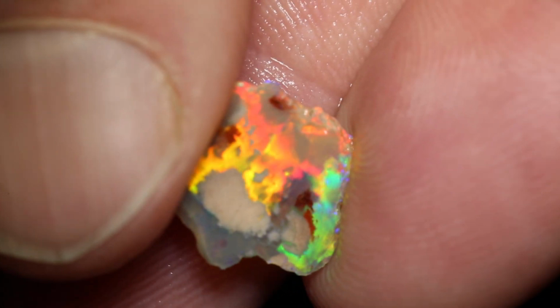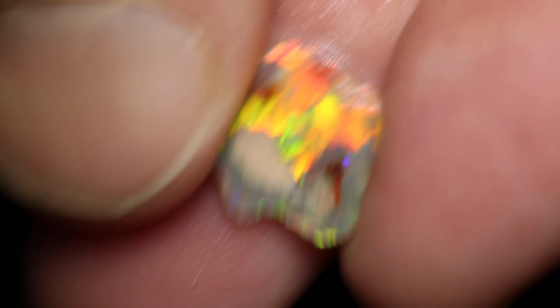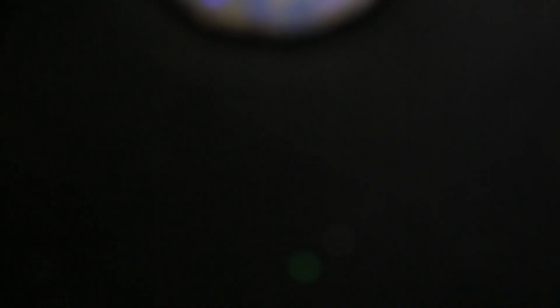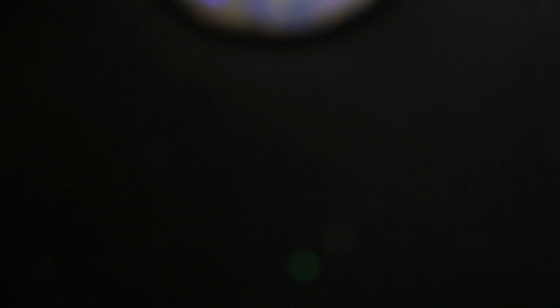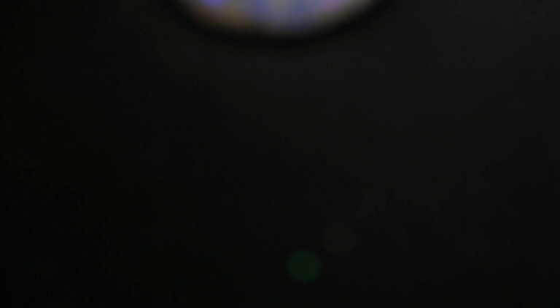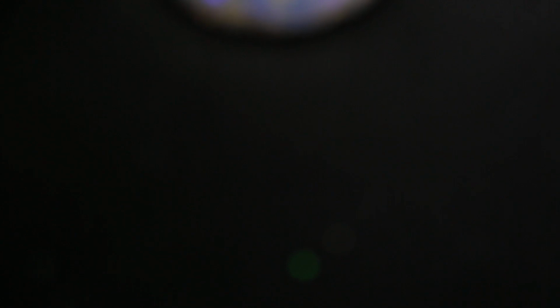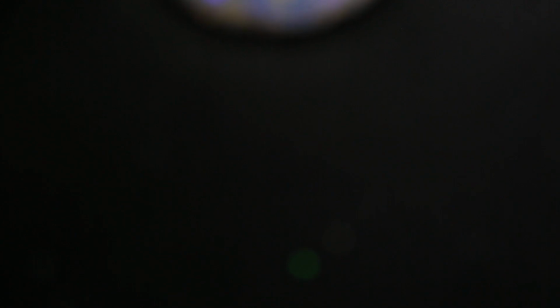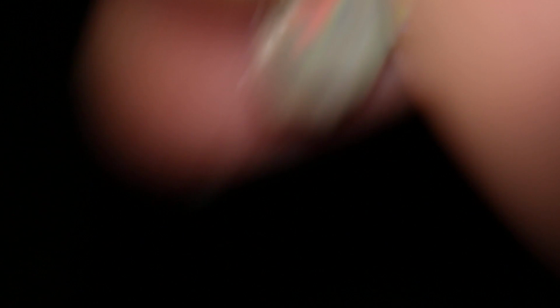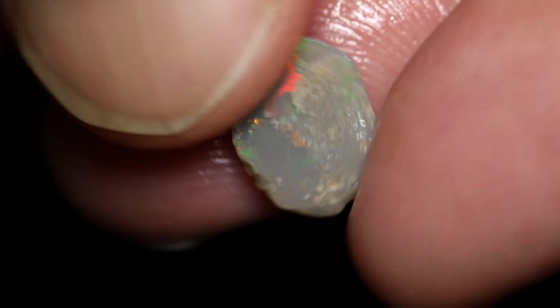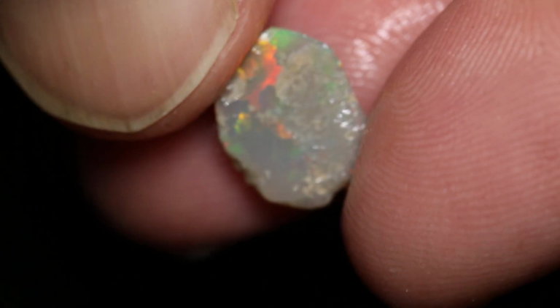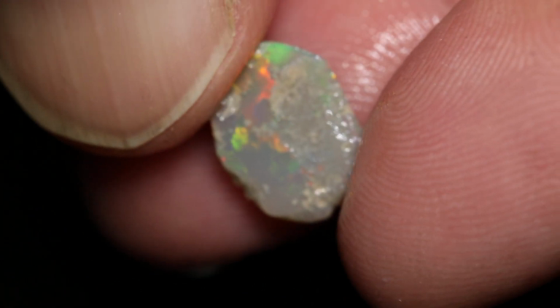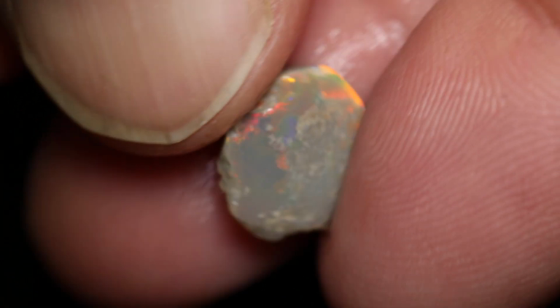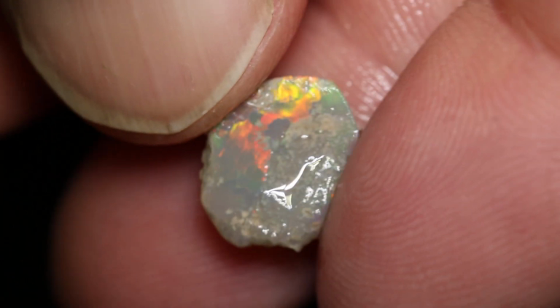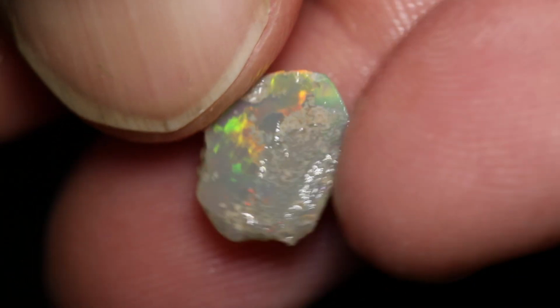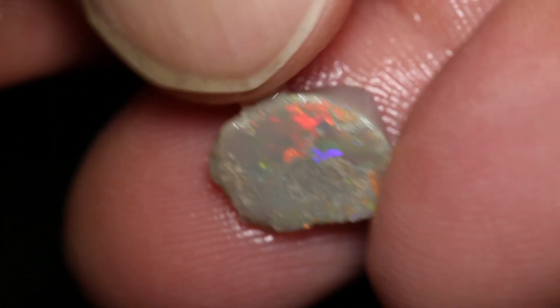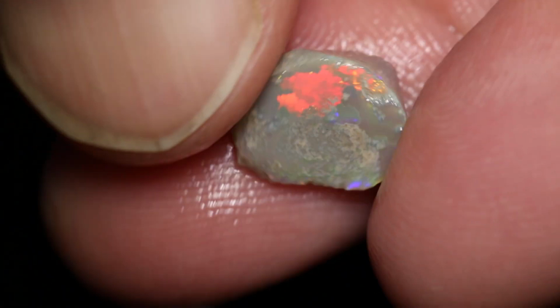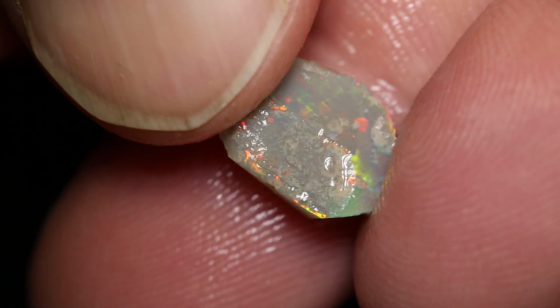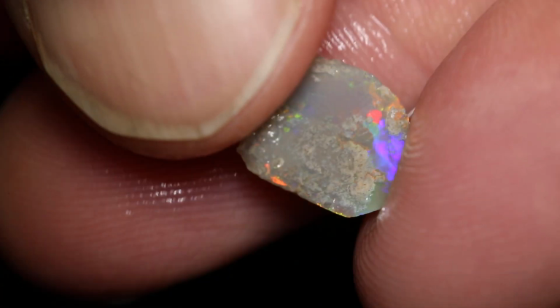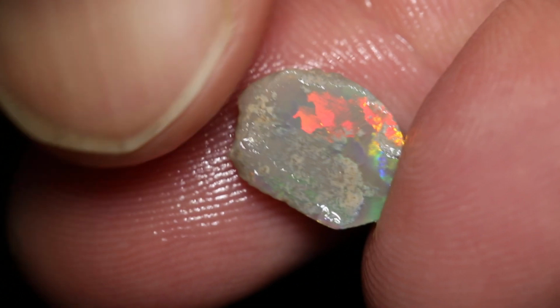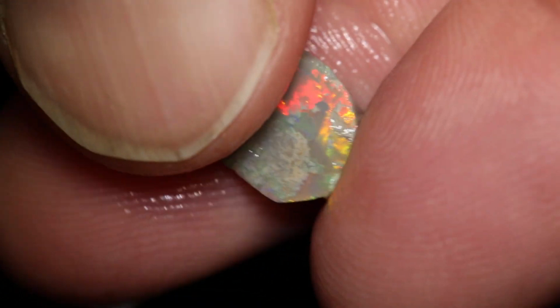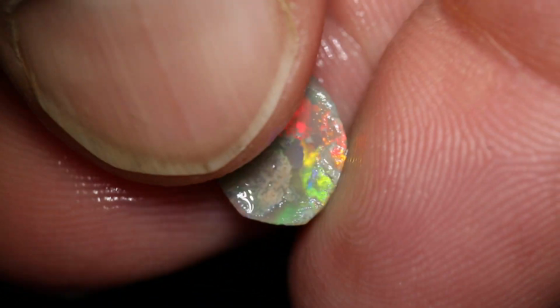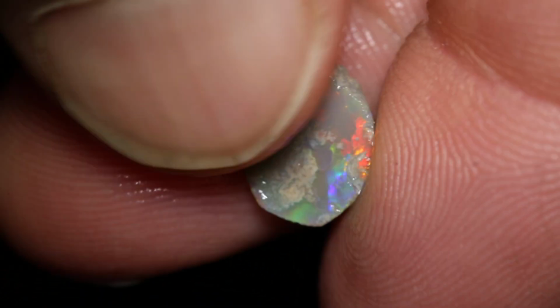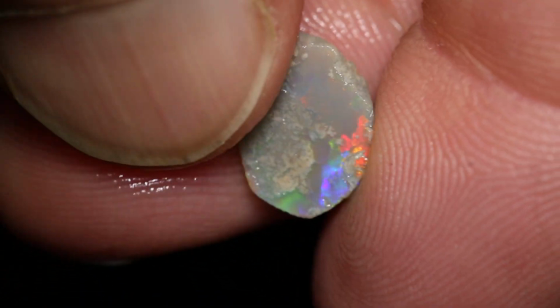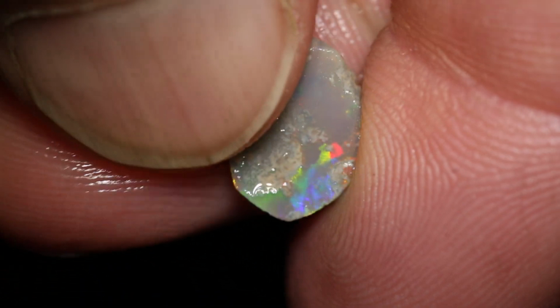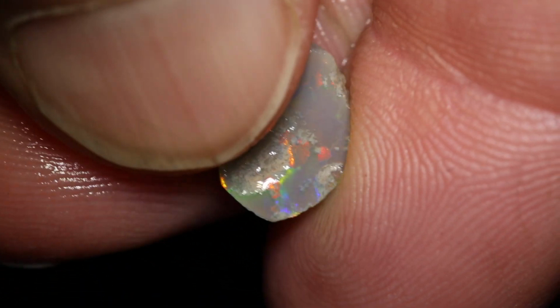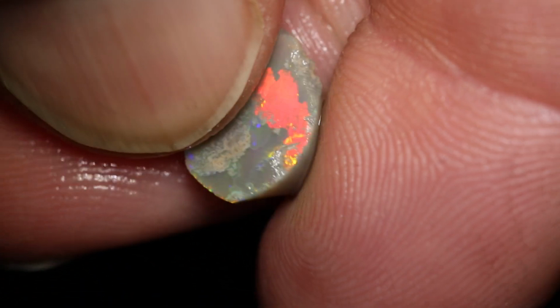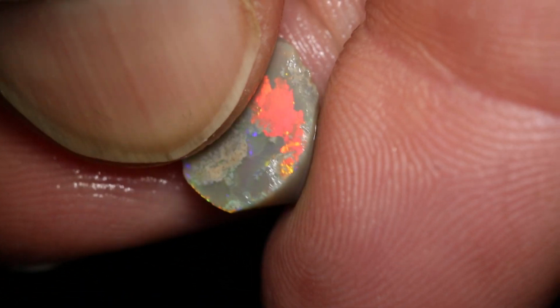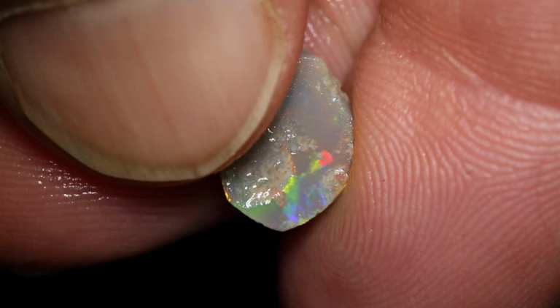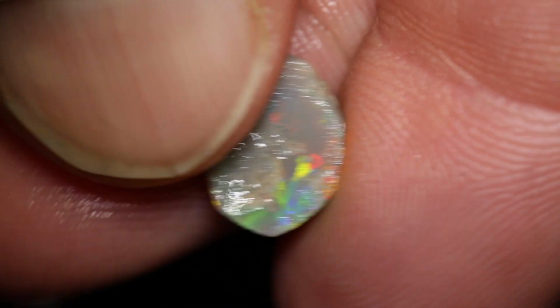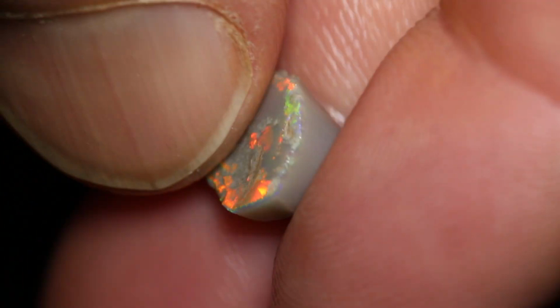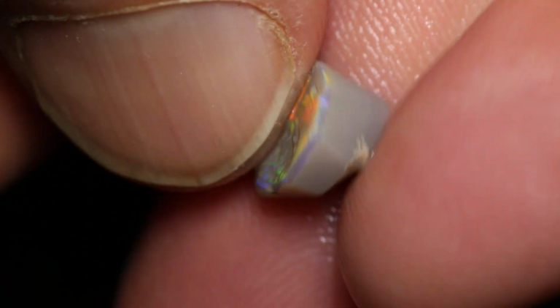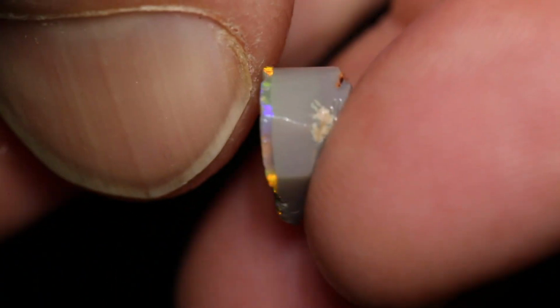Very bright colour. A little stone, pretty much sitting there. Nice flagstone.